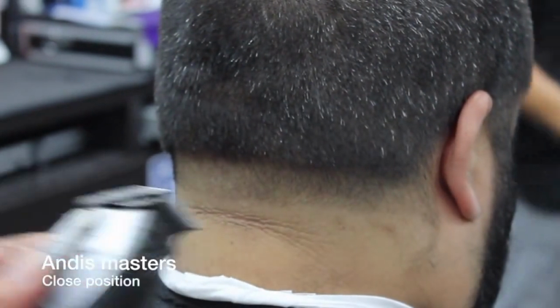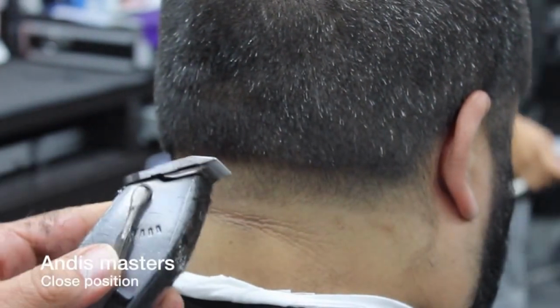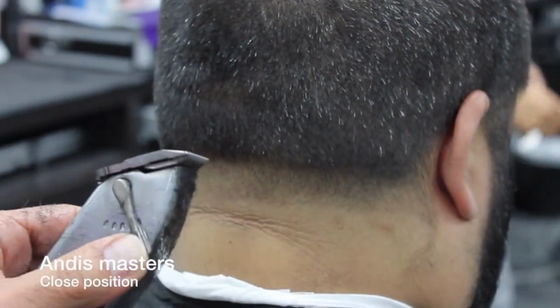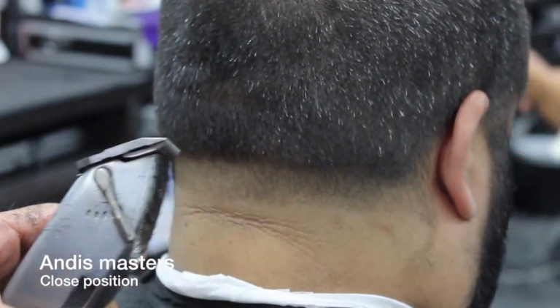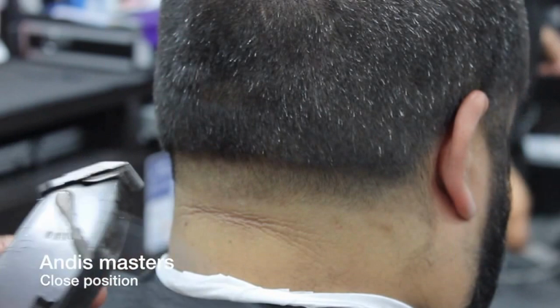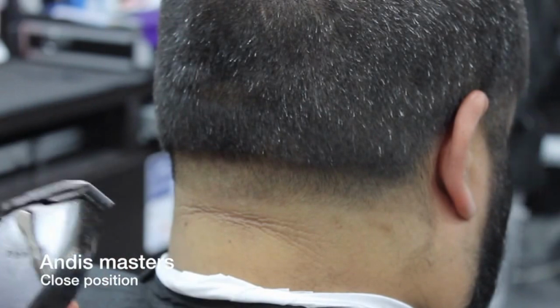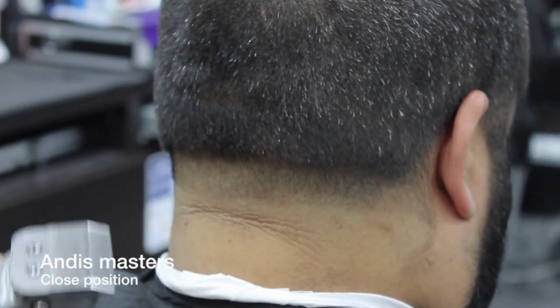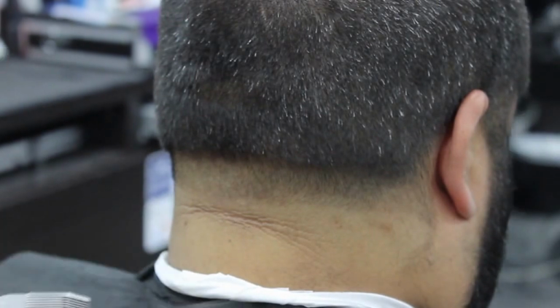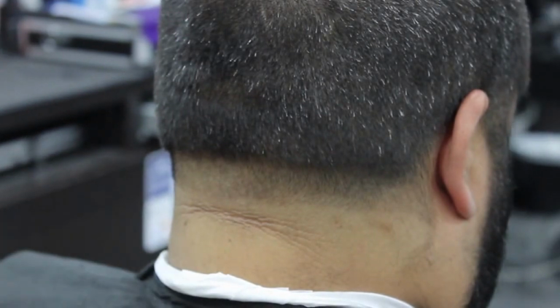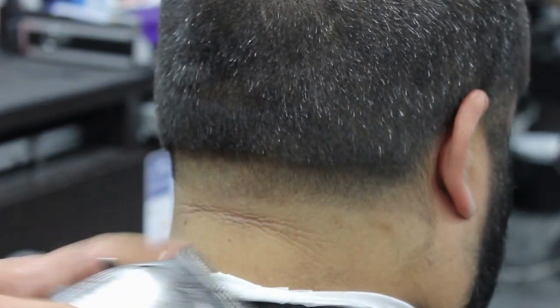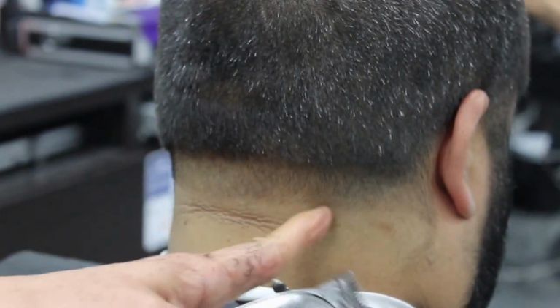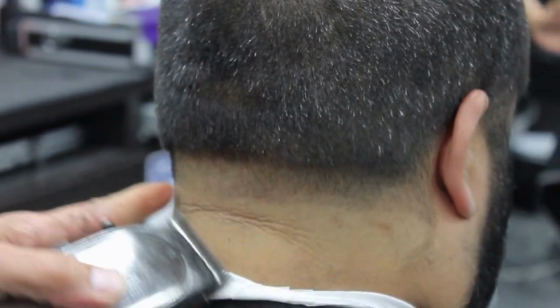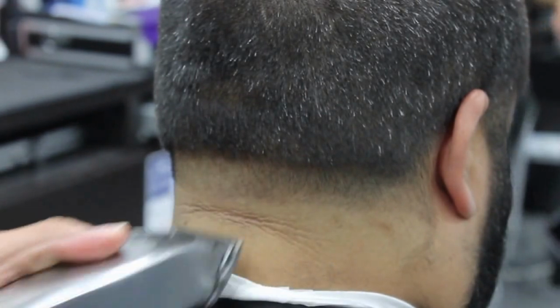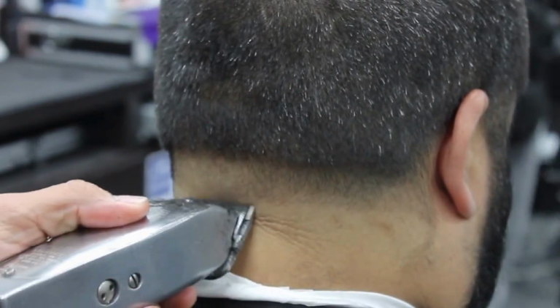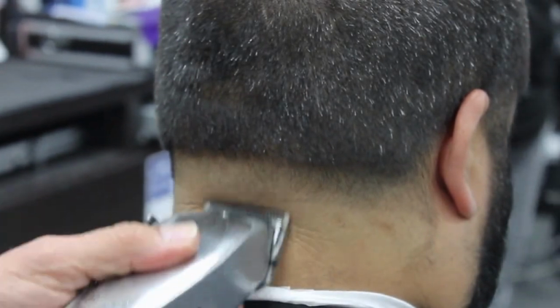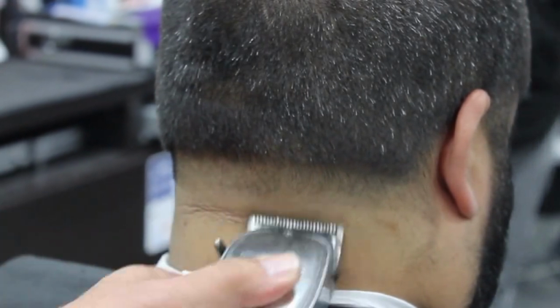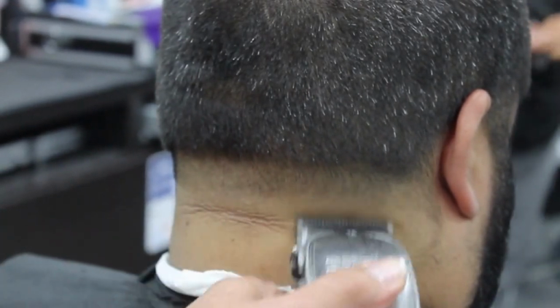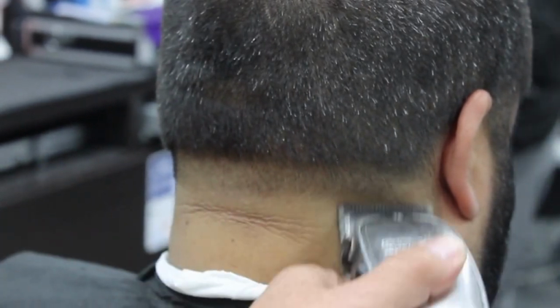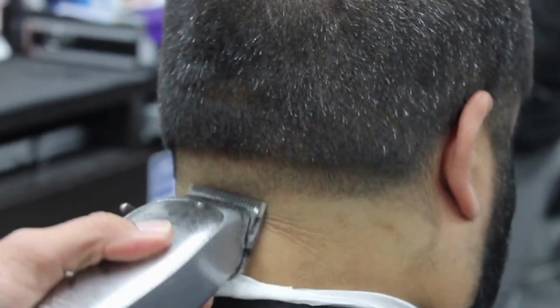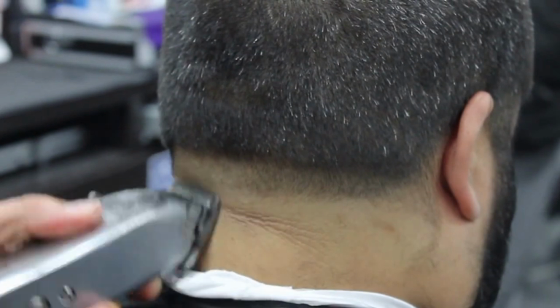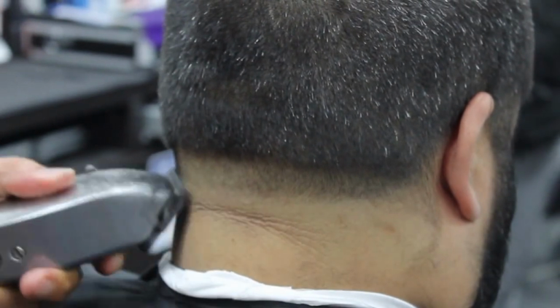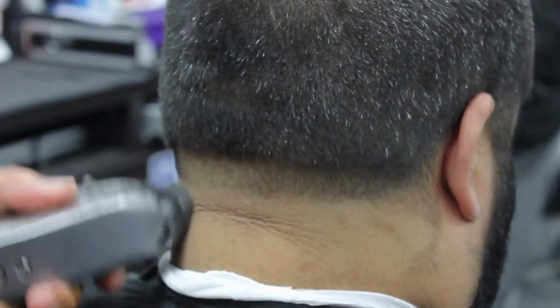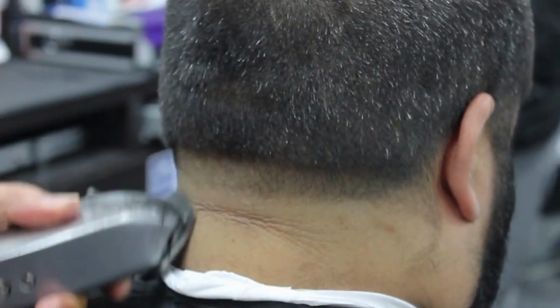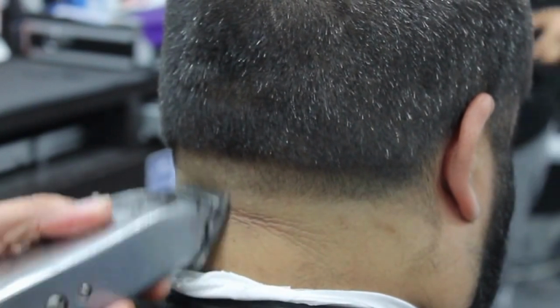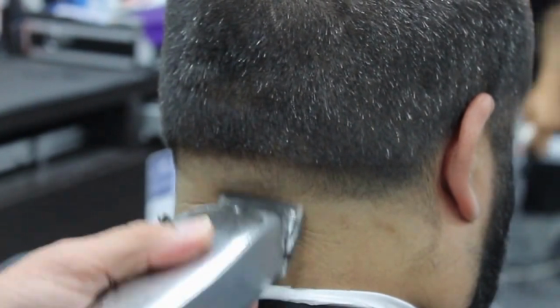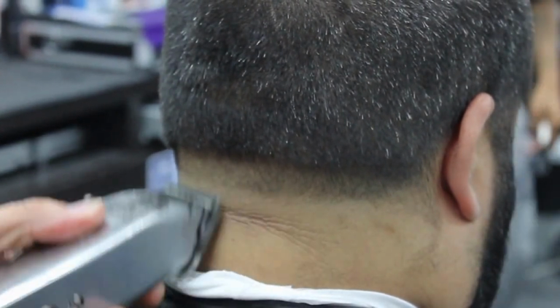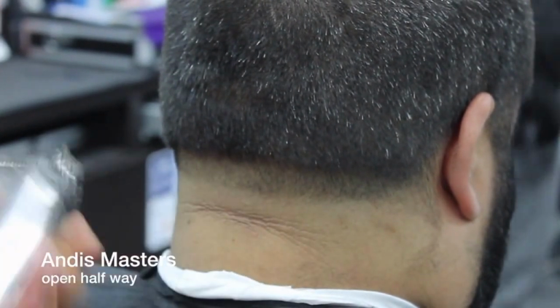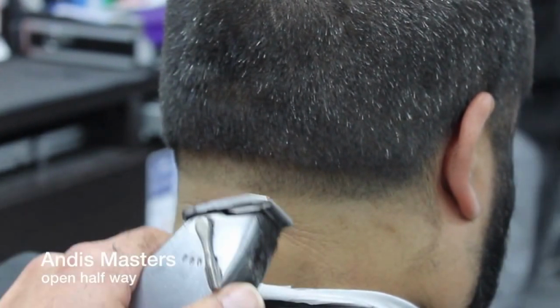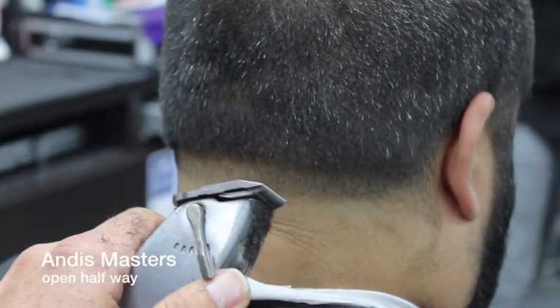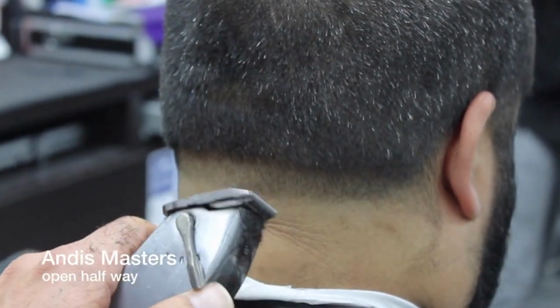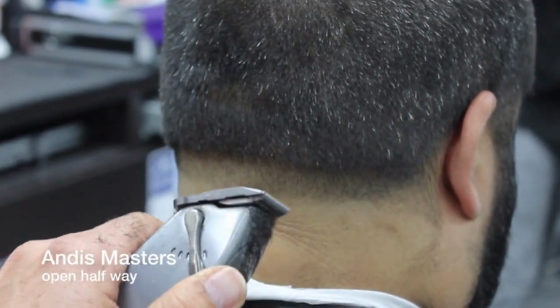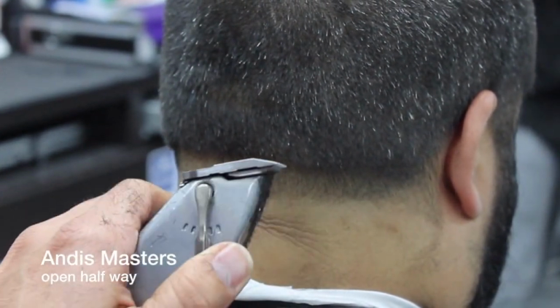Now we're gonna close the Andy's Masters to the closed position, the level all the way closed, and we're gonna start working our way up. This blade has been zero gapped so it's easier to erase that line that we created with the T-outliners.